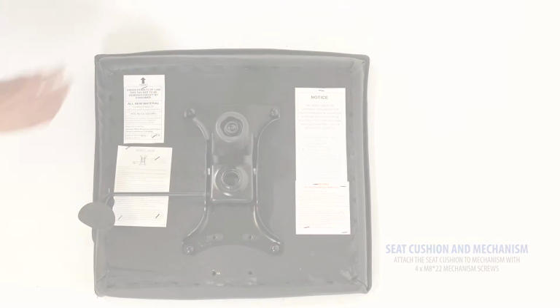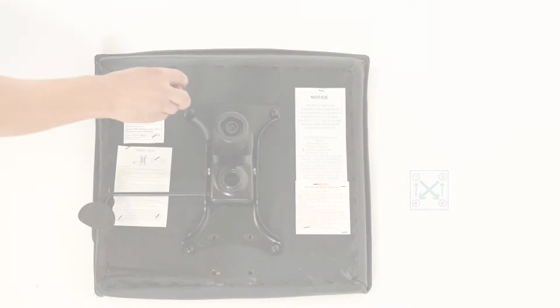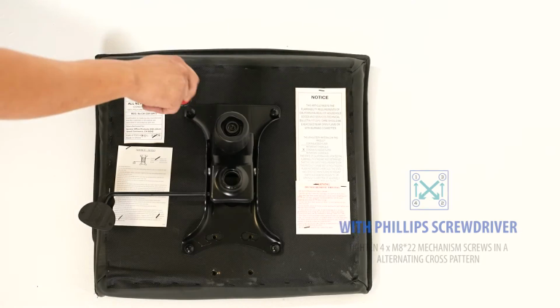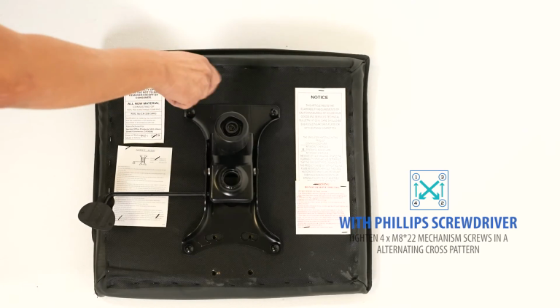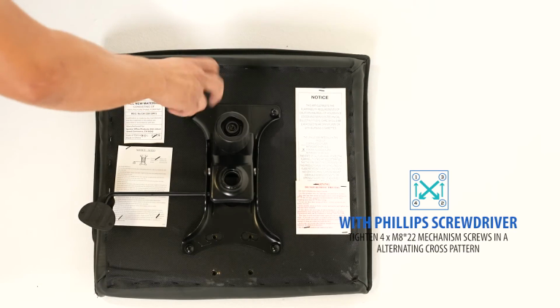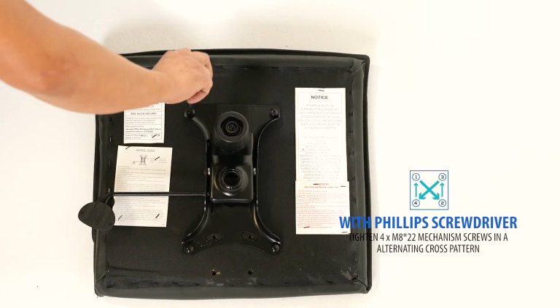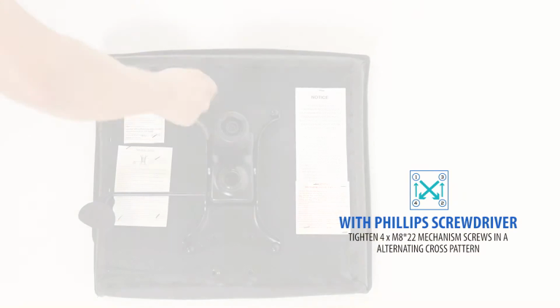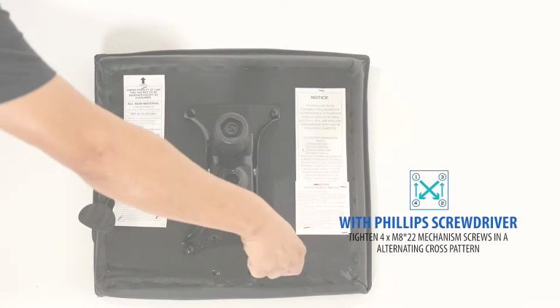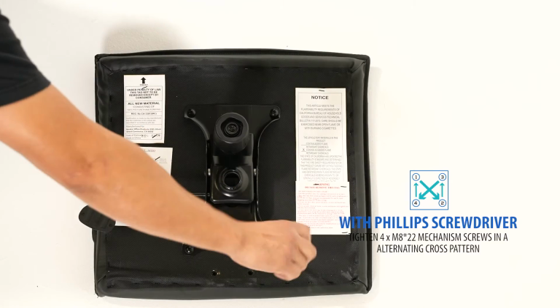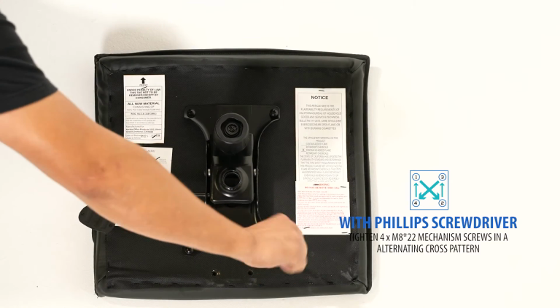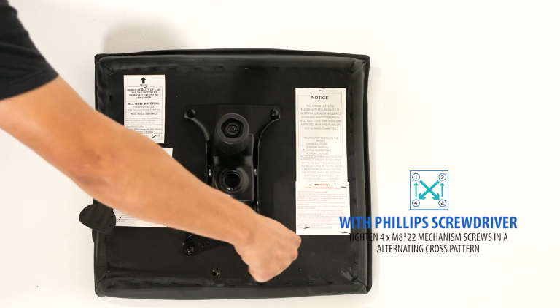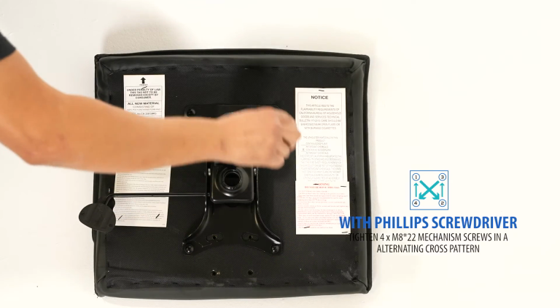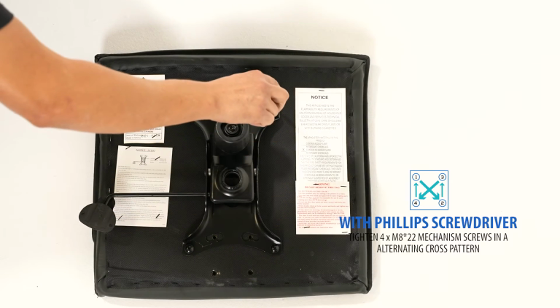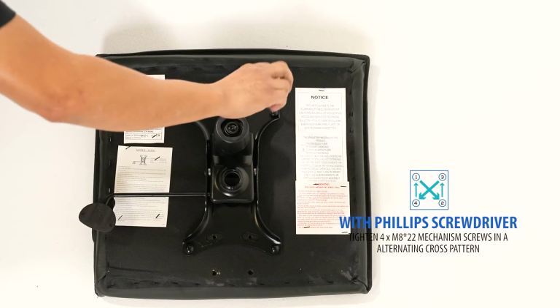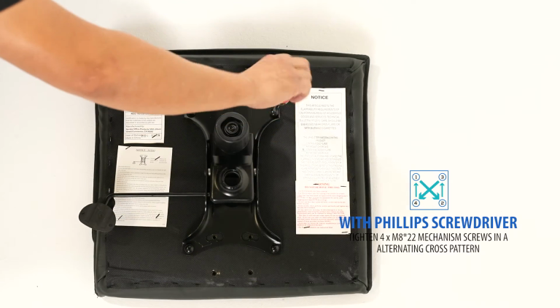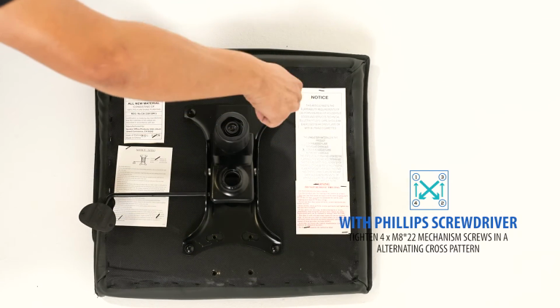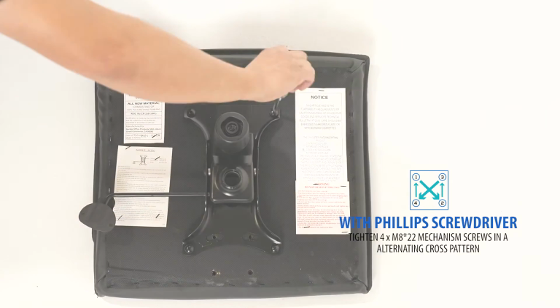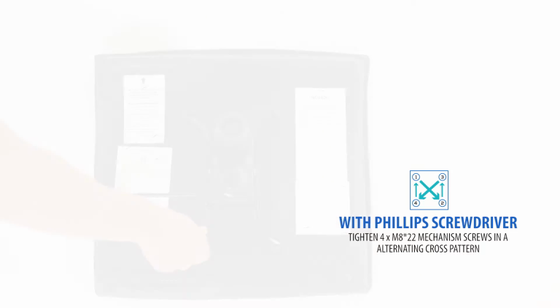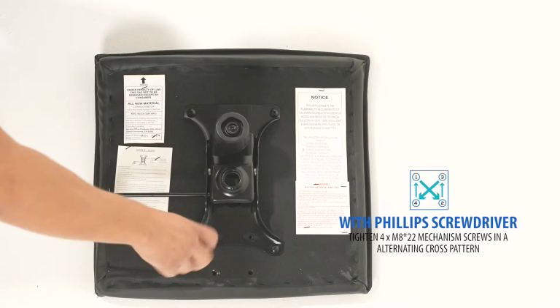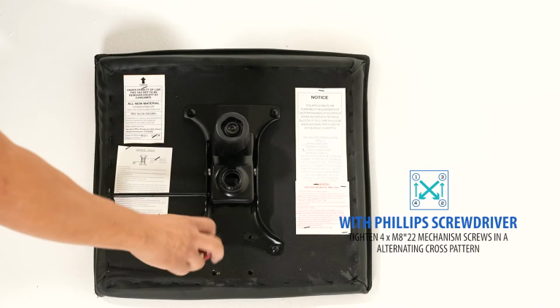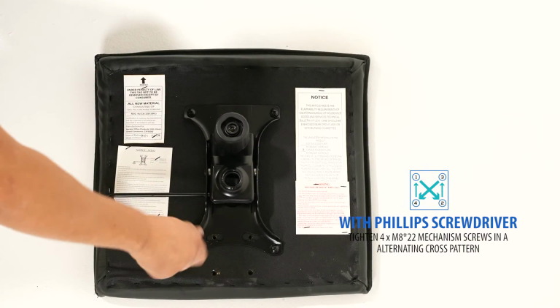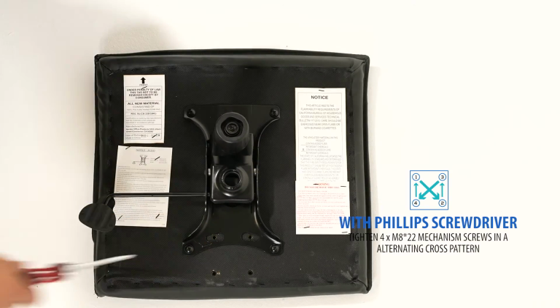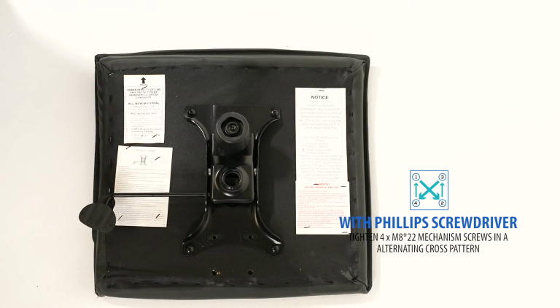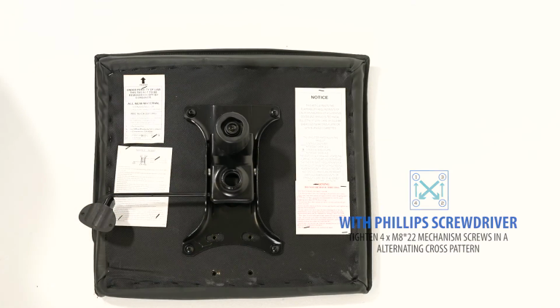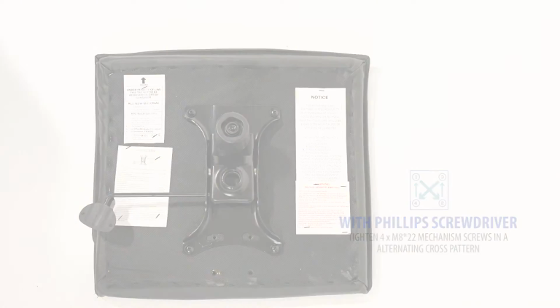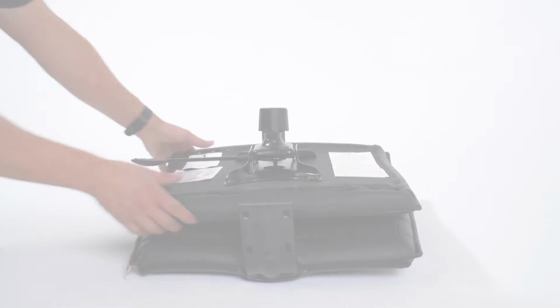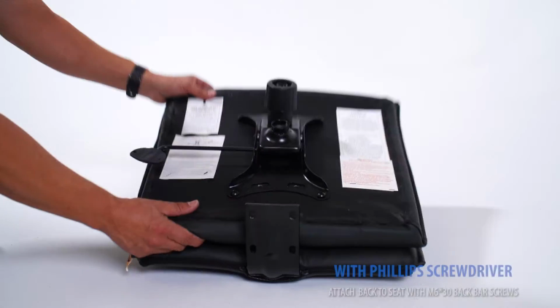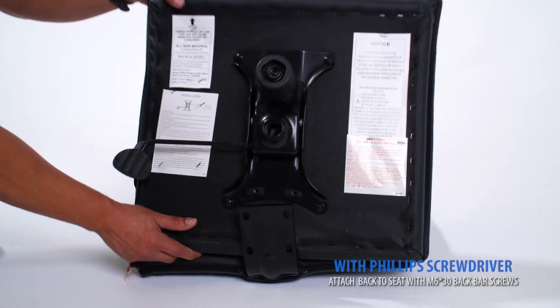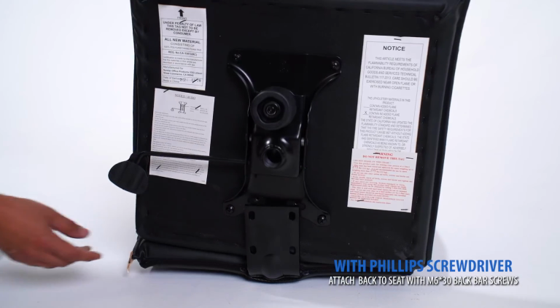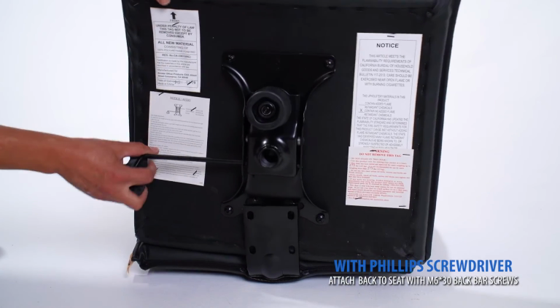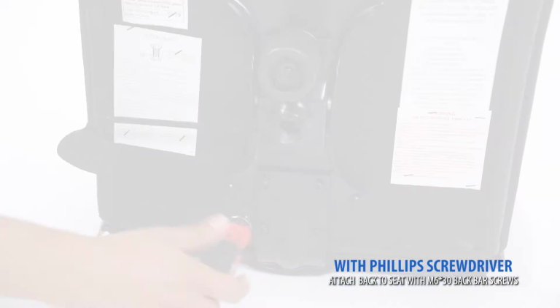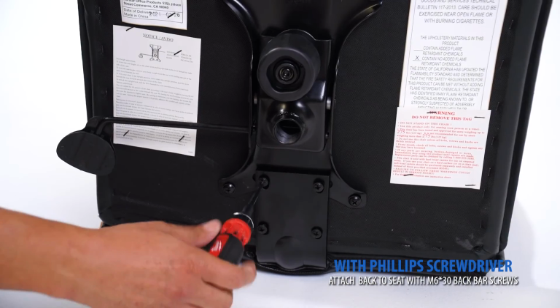With a Phillips screwdriver, firmly tighten each screw in an alternating cross fashion. Secure the backrest onto the seat cushion with L-bar screws.